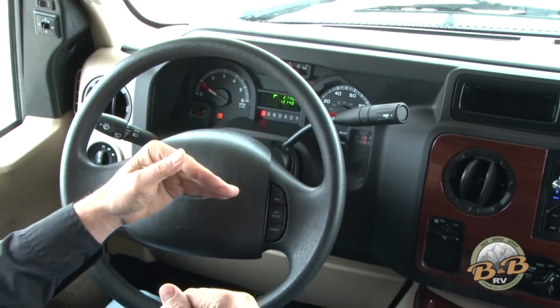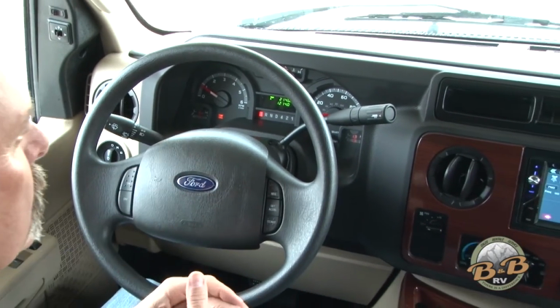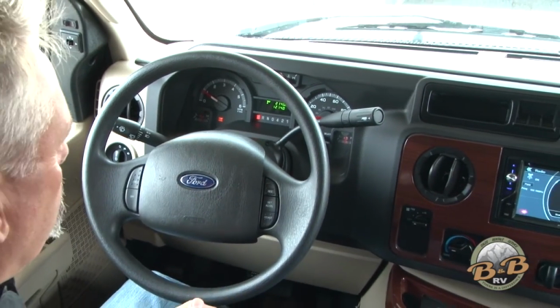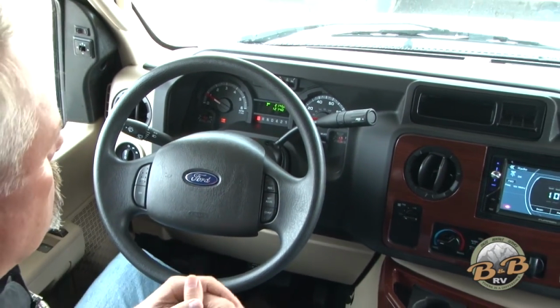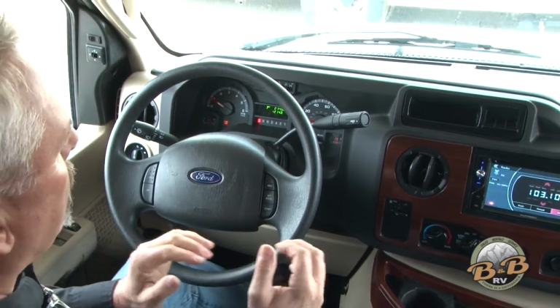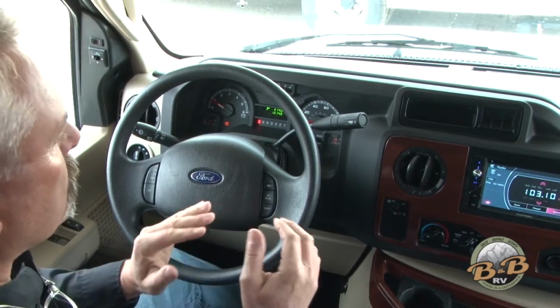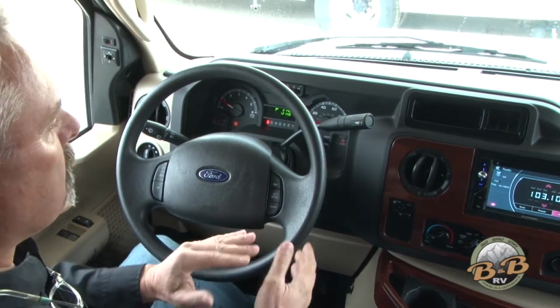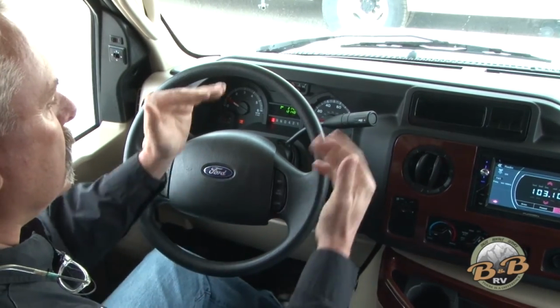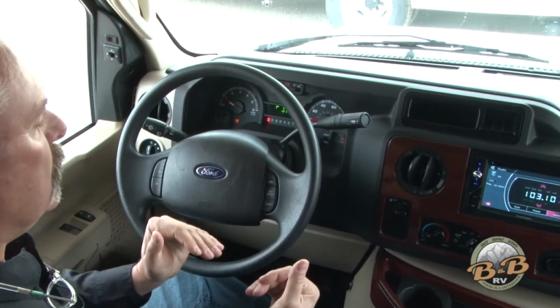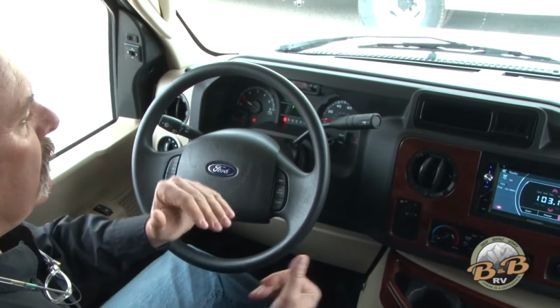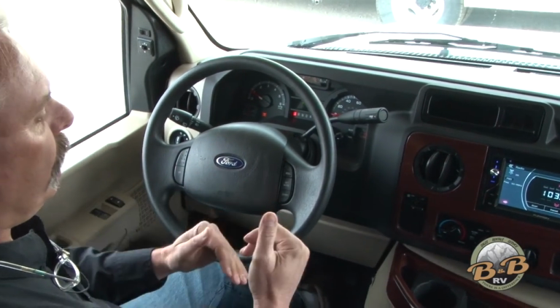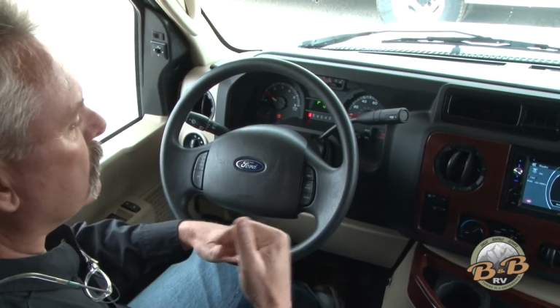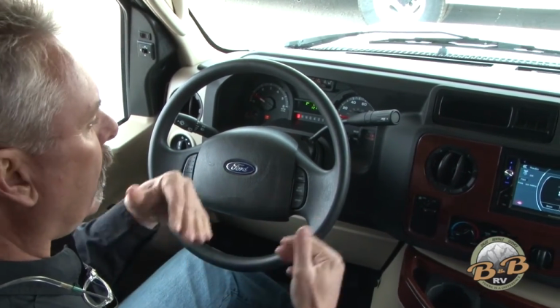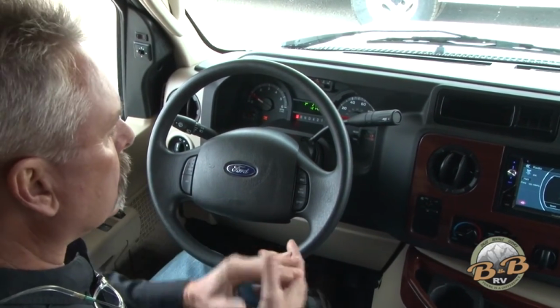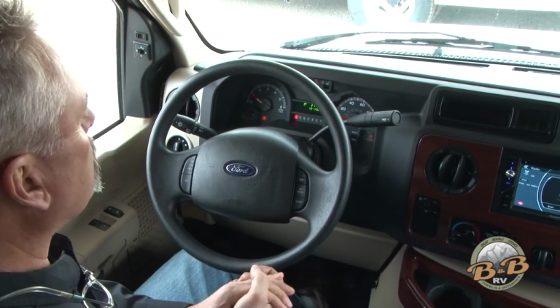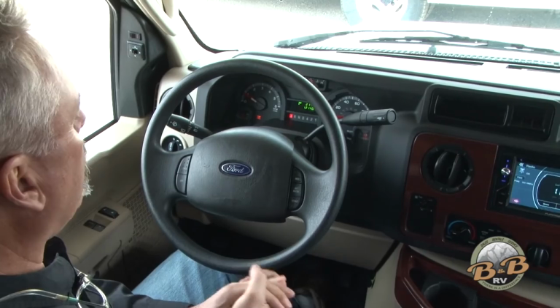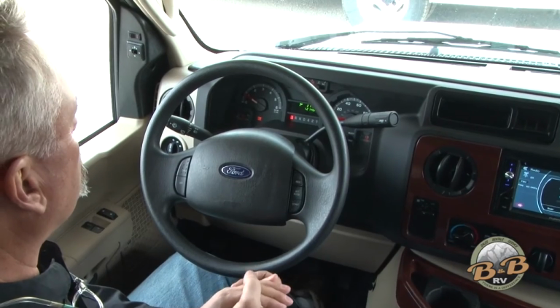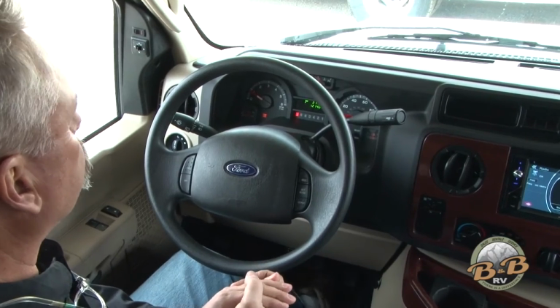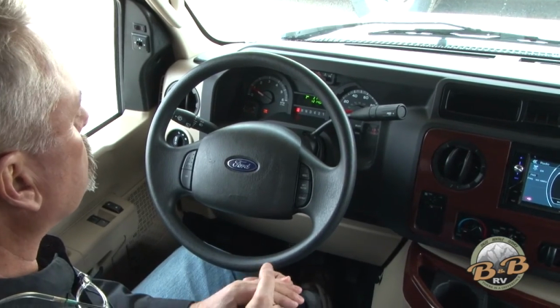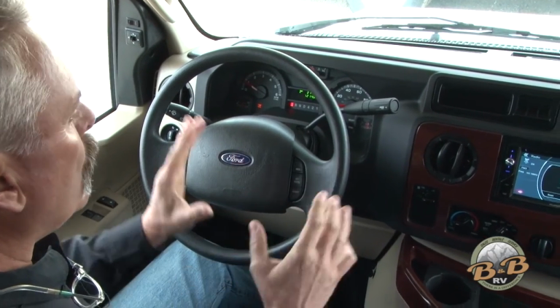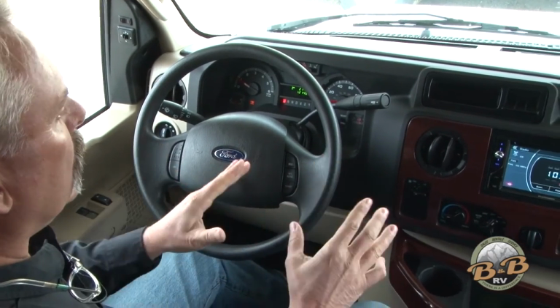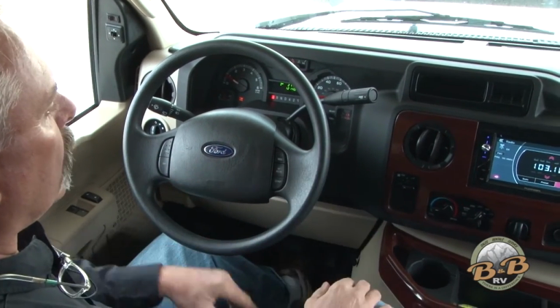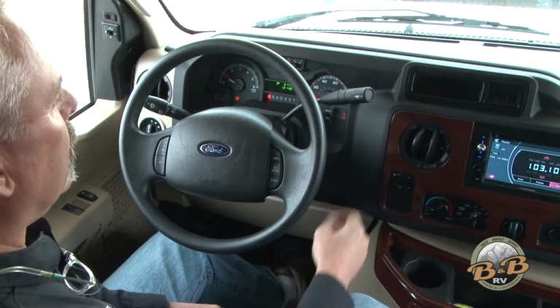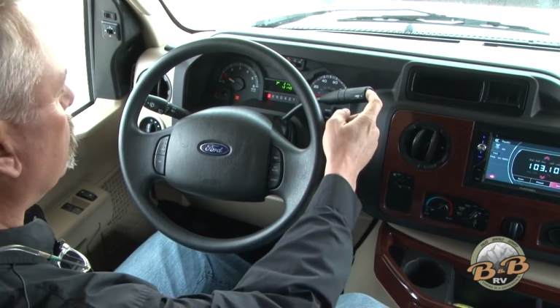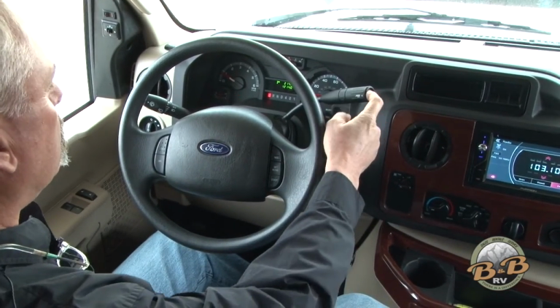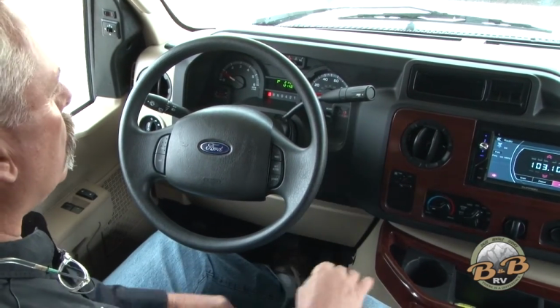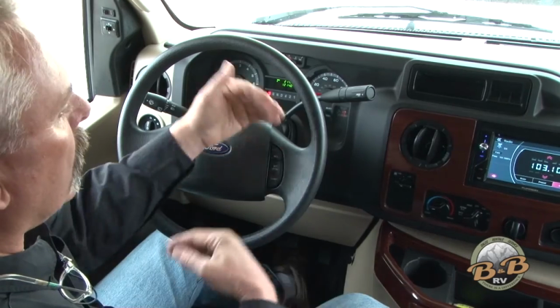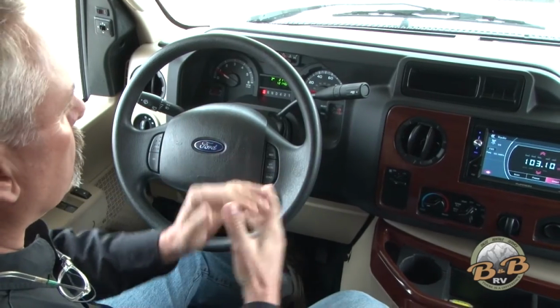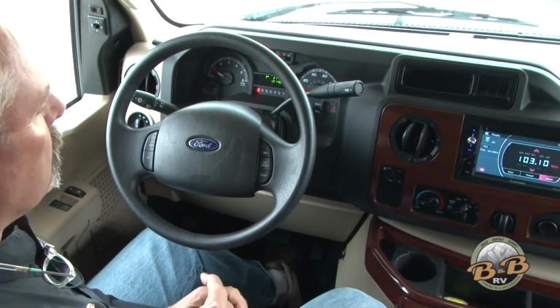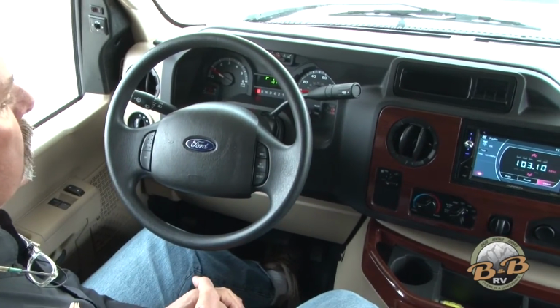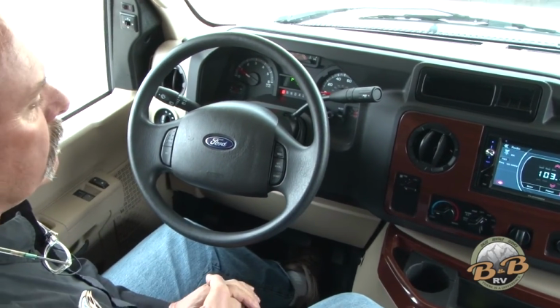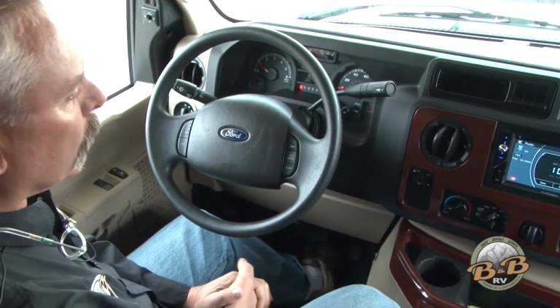When you're coming back down the mountain, make sure you leave that tow haul on. If you're still going a little faster than you want to be going, just tap your brakes twice — it's going to shift down again for you so you don't have to use your brakes coming downhill. Once you get all the way down the hill, take that tow haul off and it'll shift and drive normally.